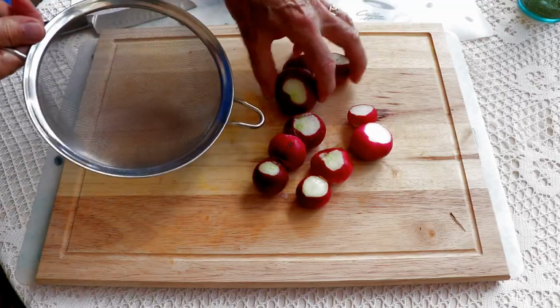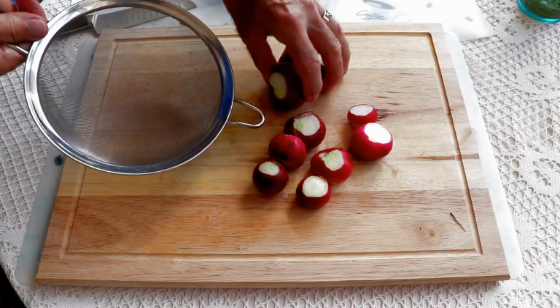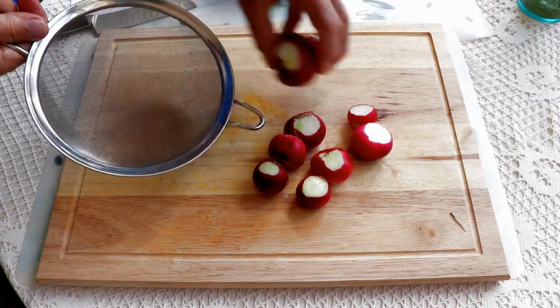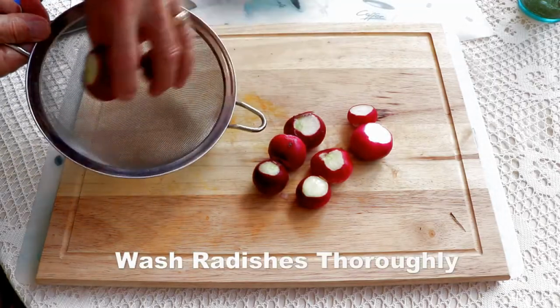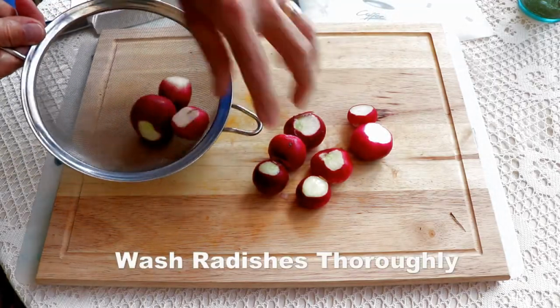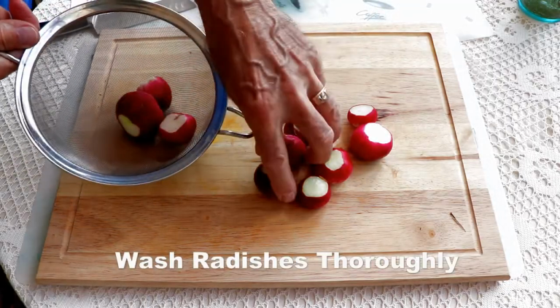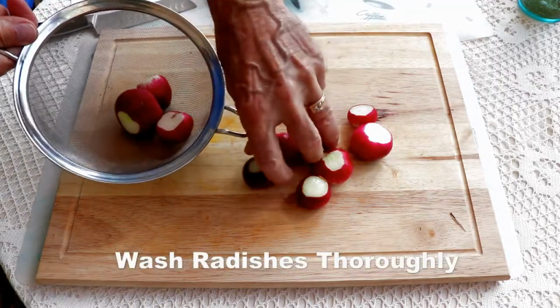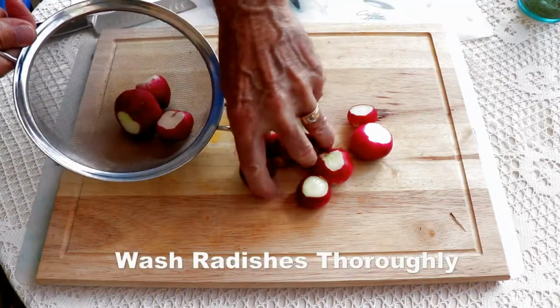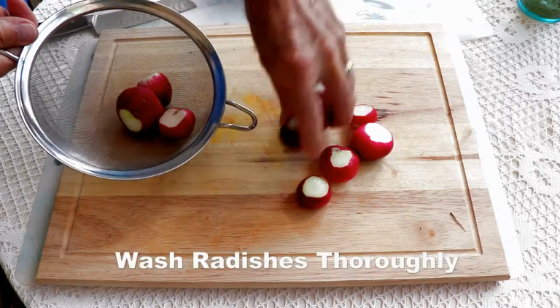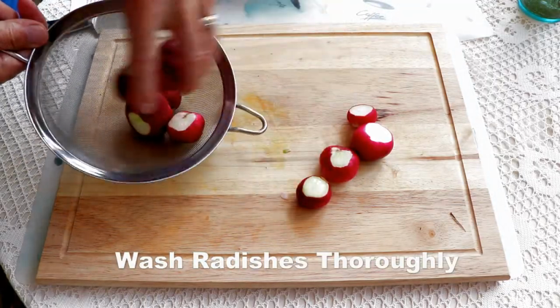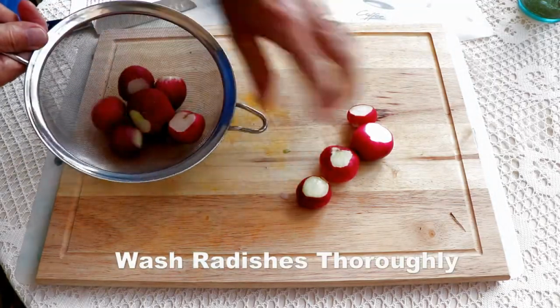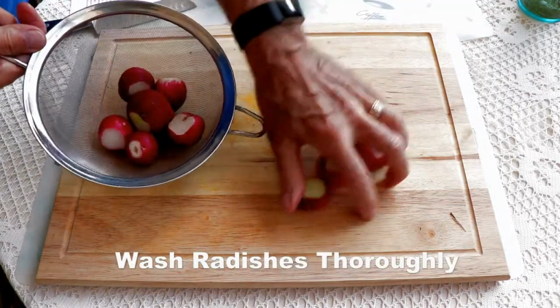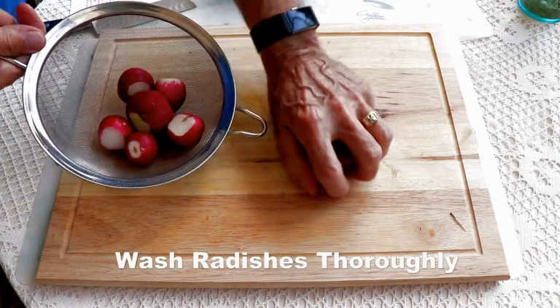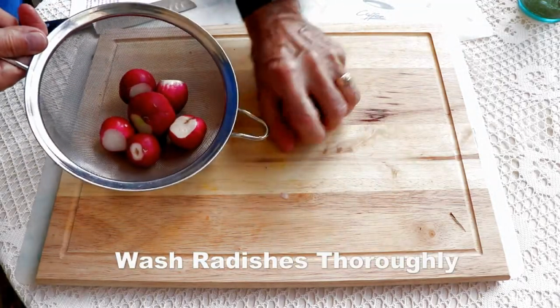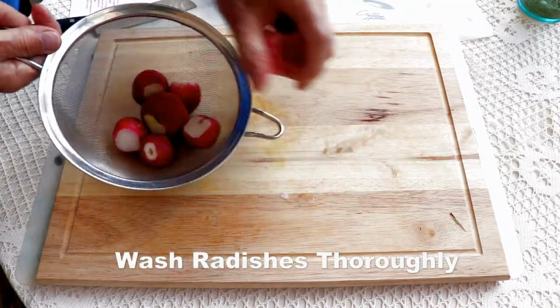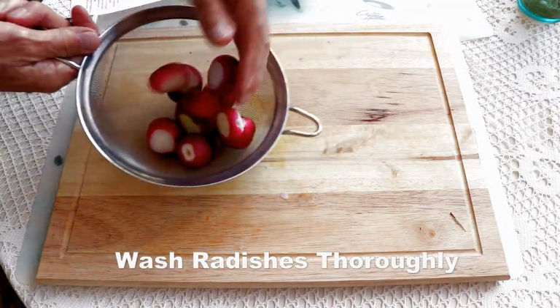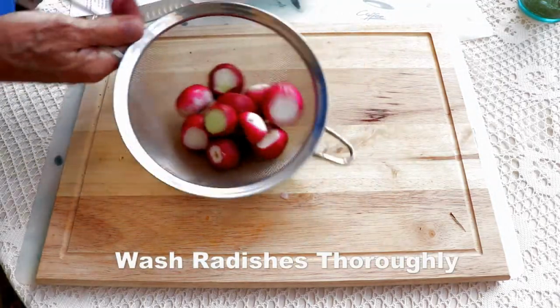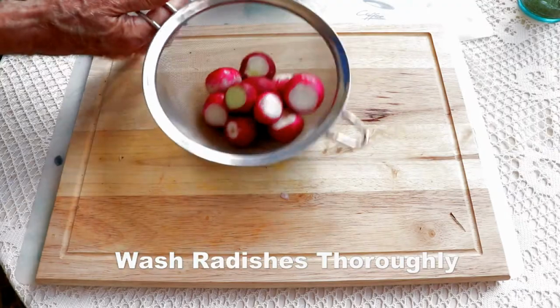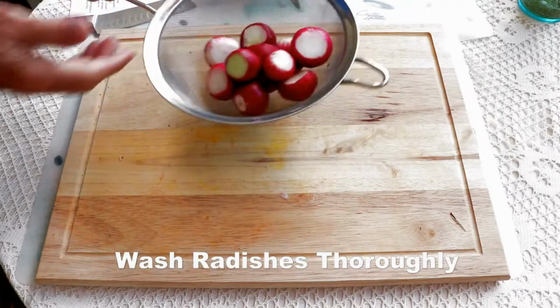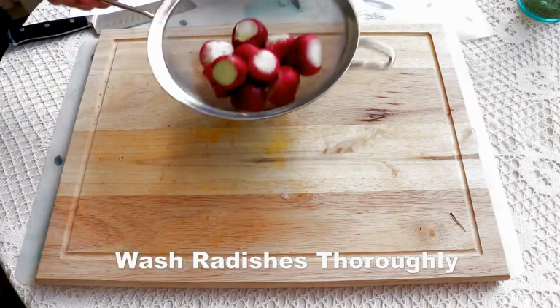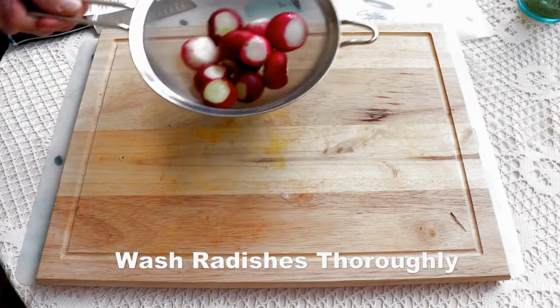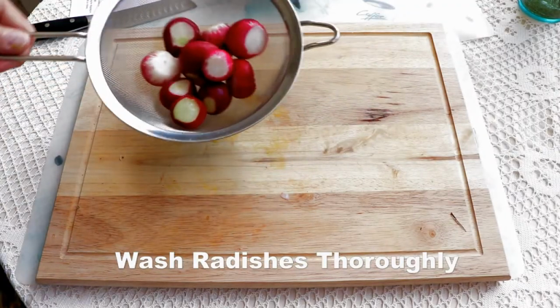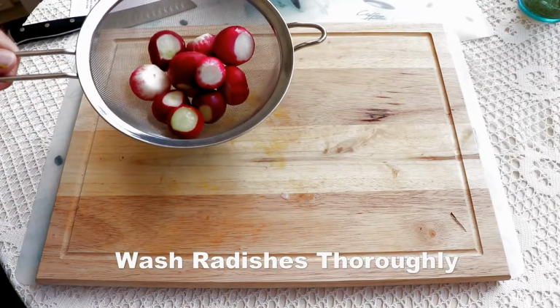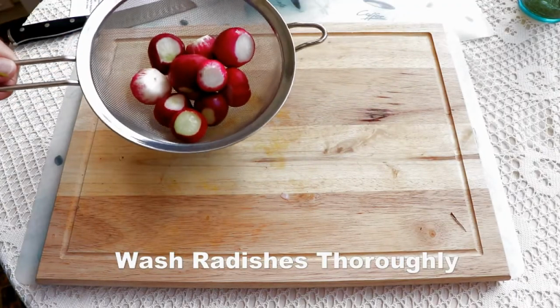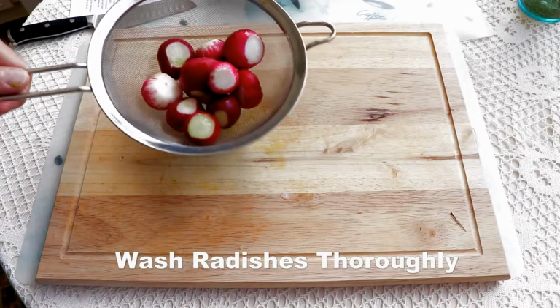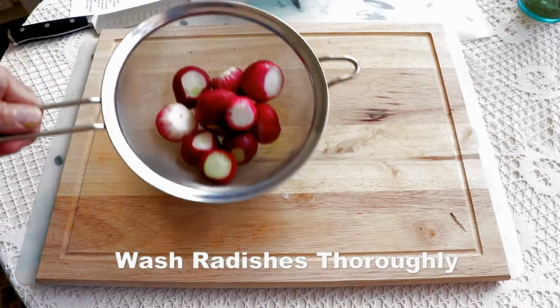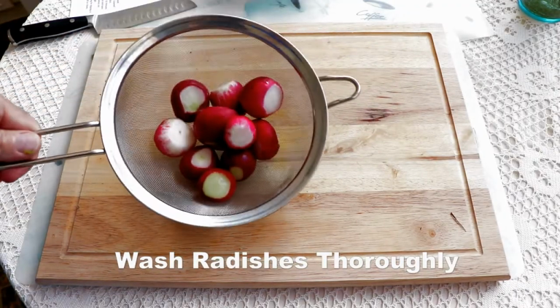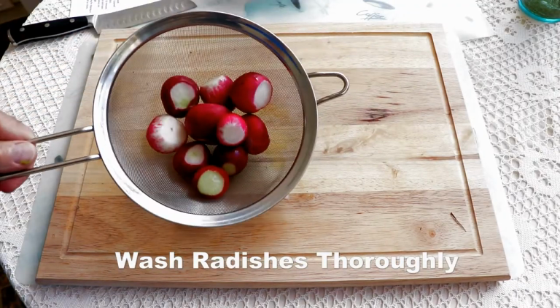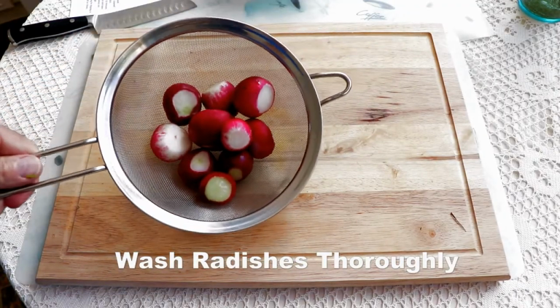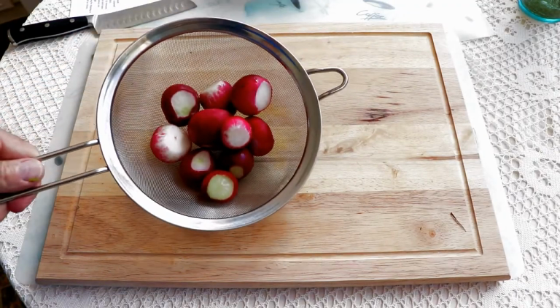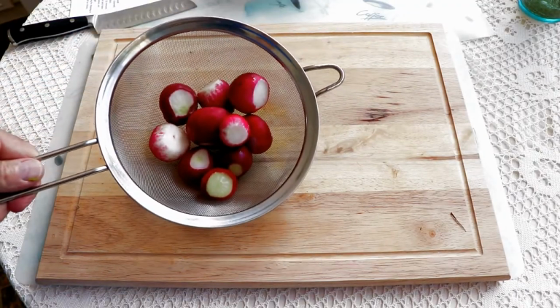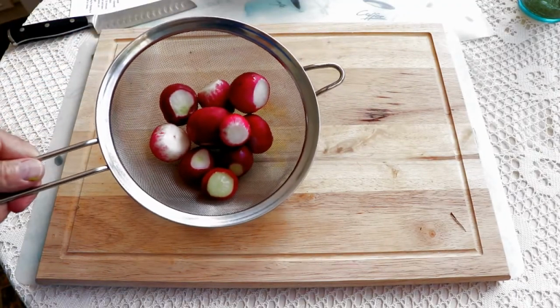Now we'll take them over to the kitchen faucet so that we can wash them thoroughly, getting rid of any dirt or residue that might be left on them.